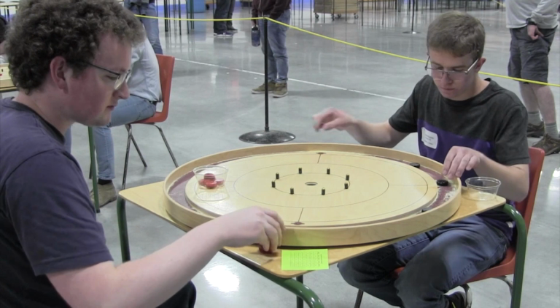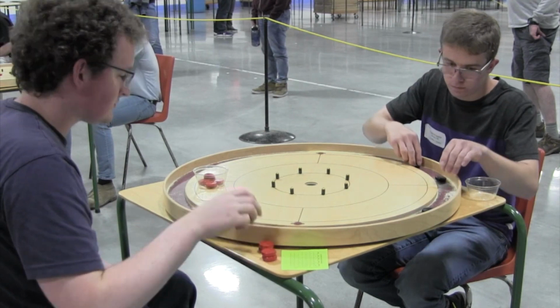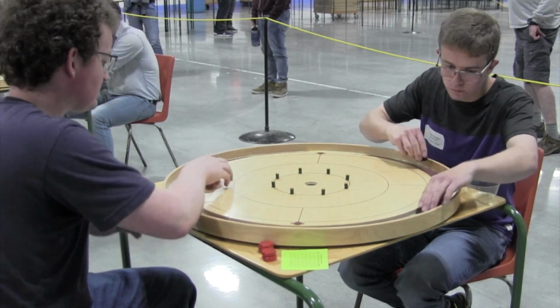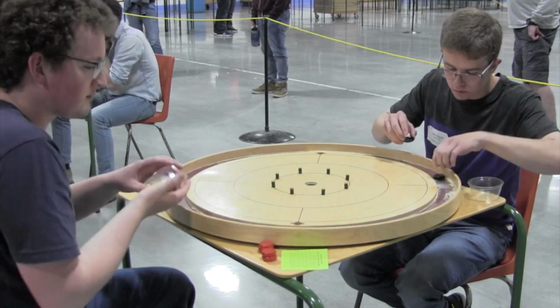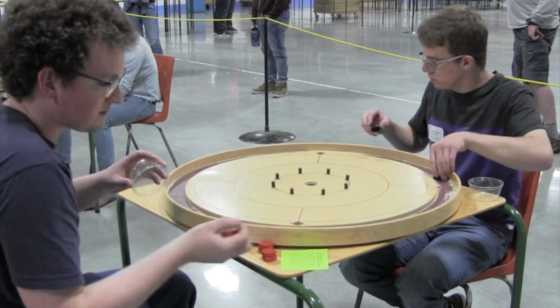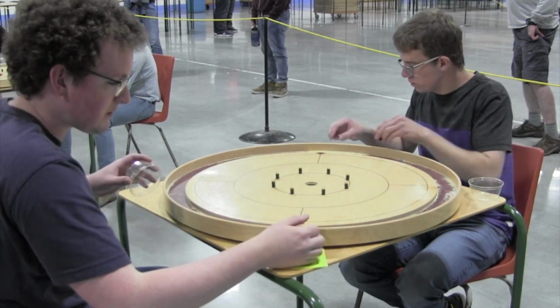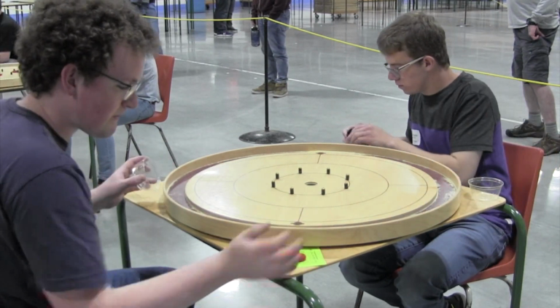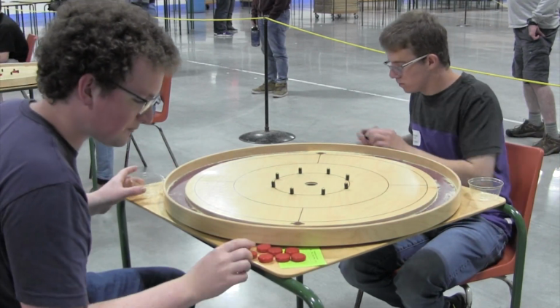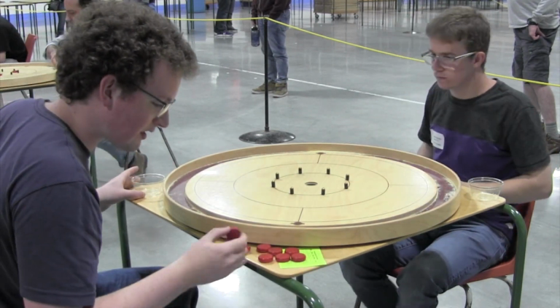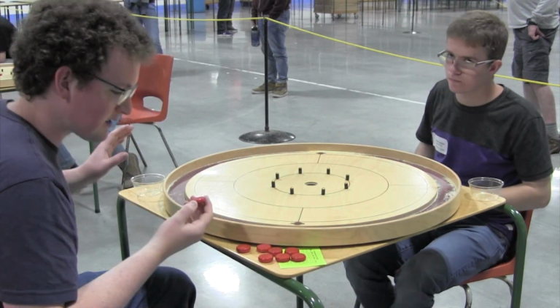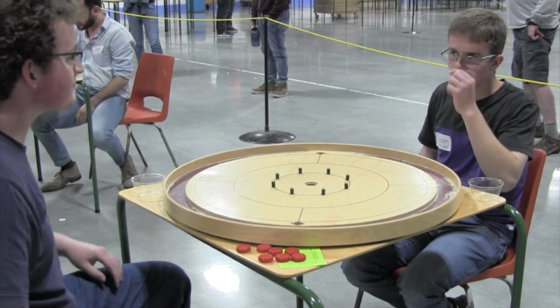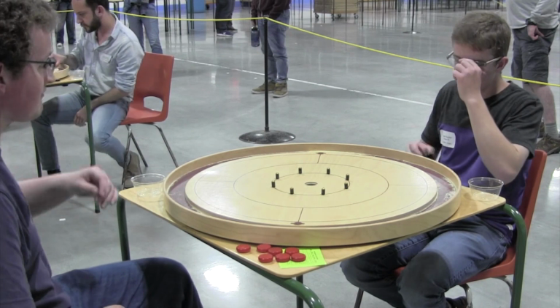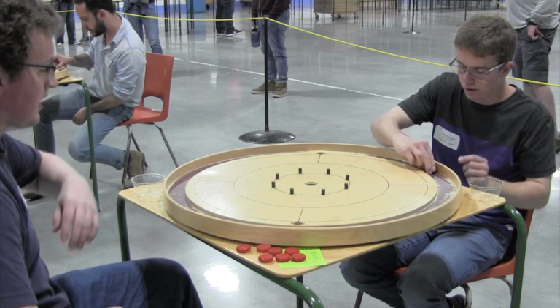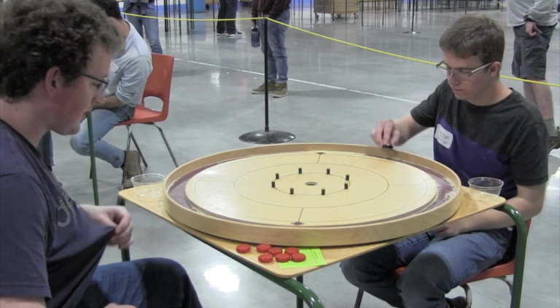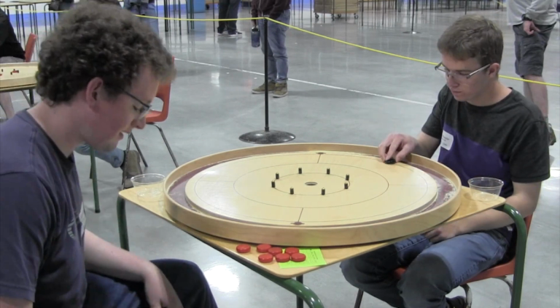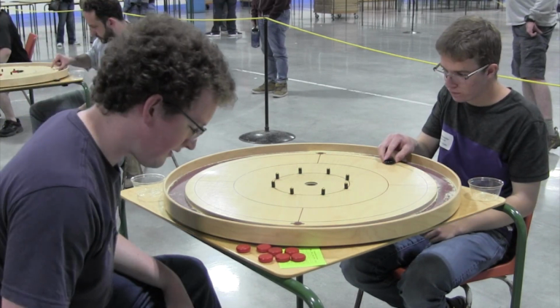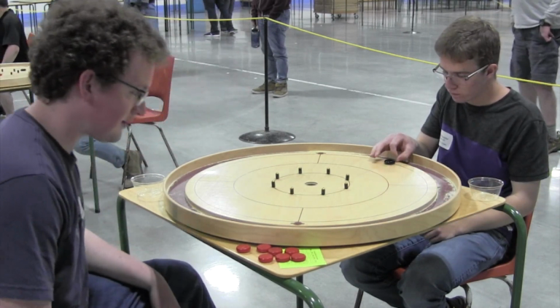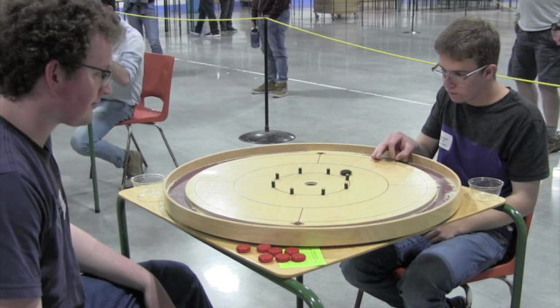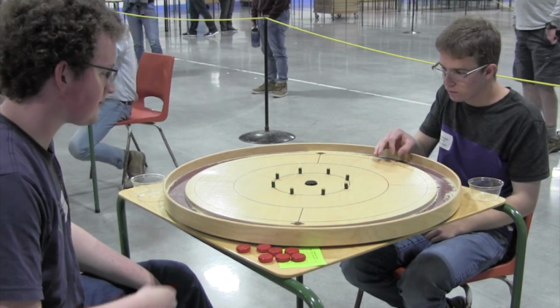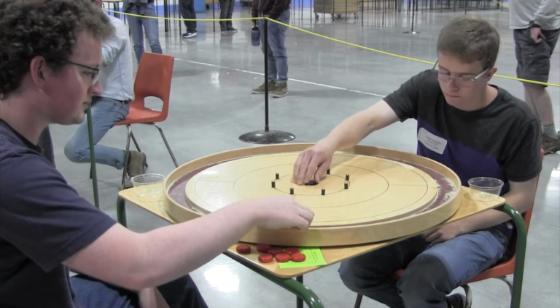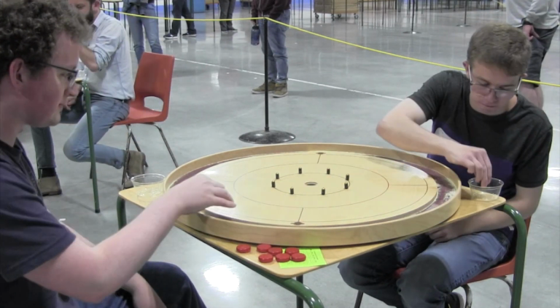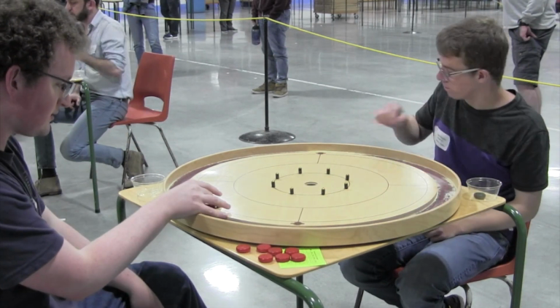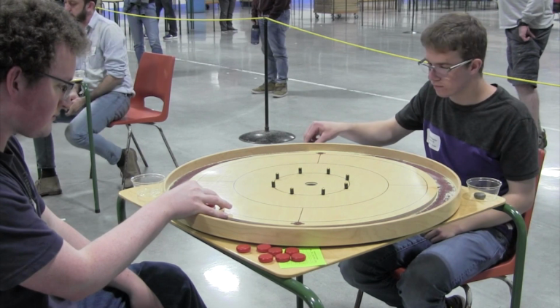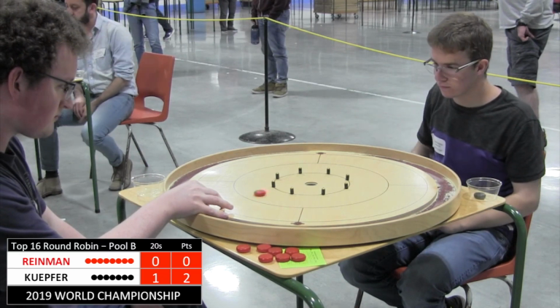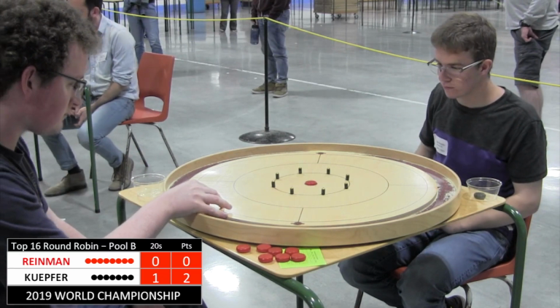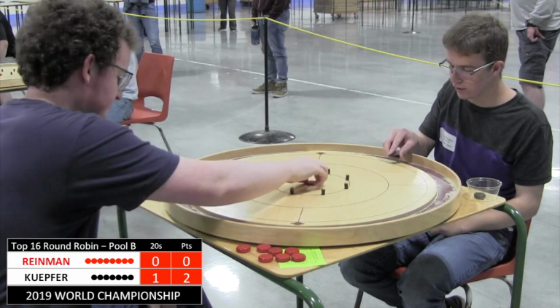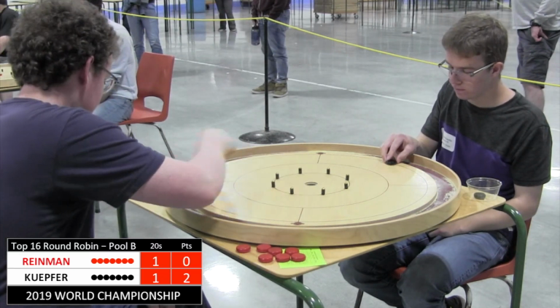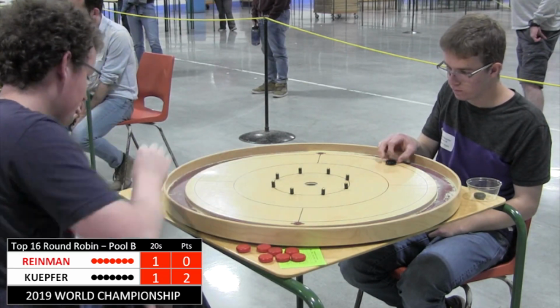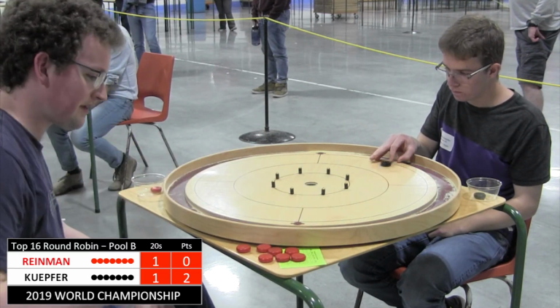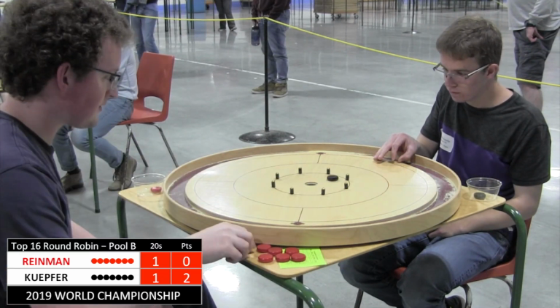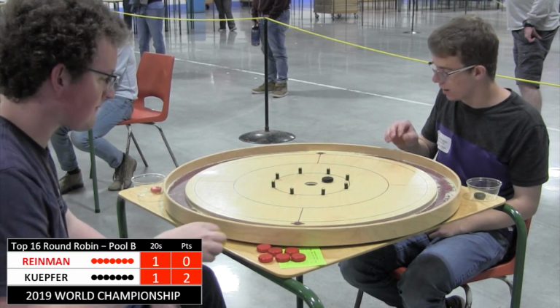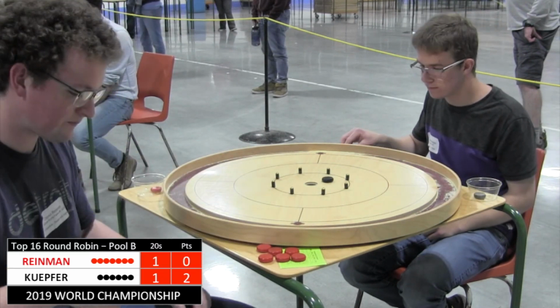First time making the top 16 of the competitive division. For Connor Ryman, this is his second appearance in the top 16. Last time he made the top 16, he went all the way to finish third in the tournament. So he's looking to make it two for two on advancing out of the stage.